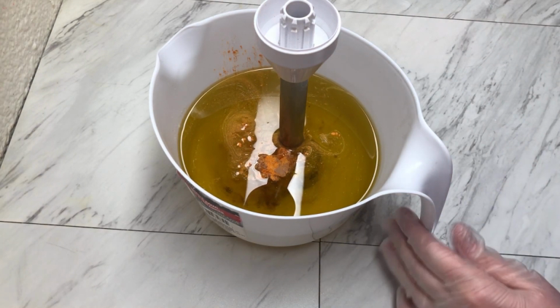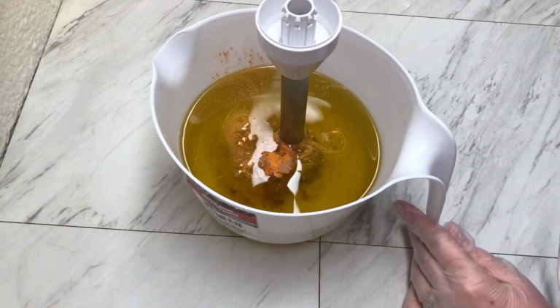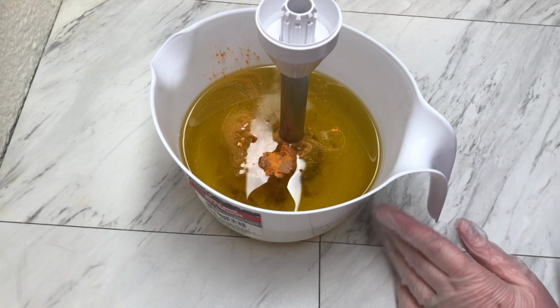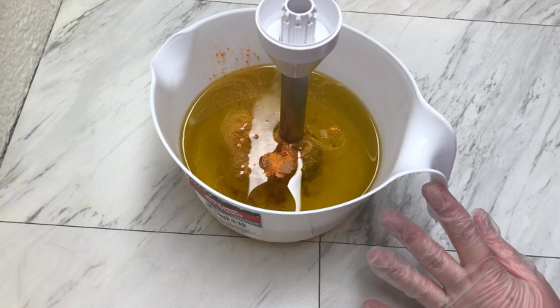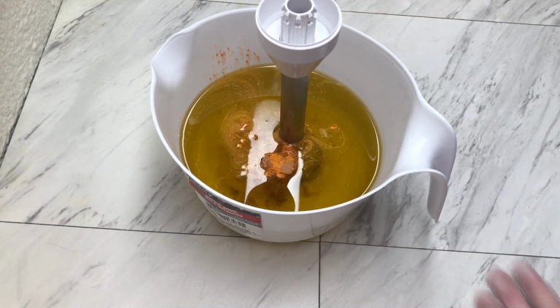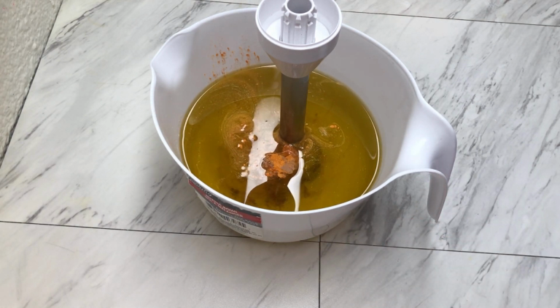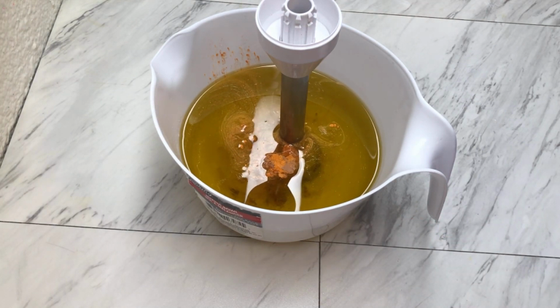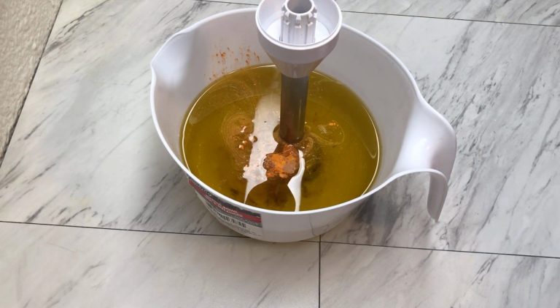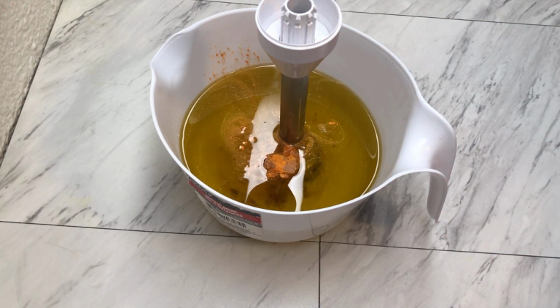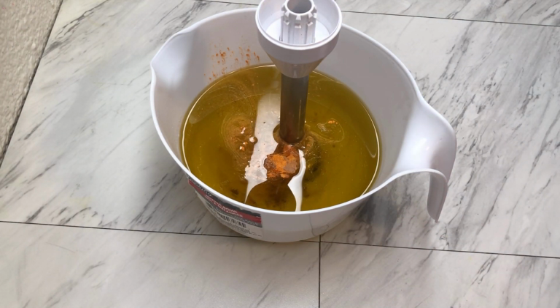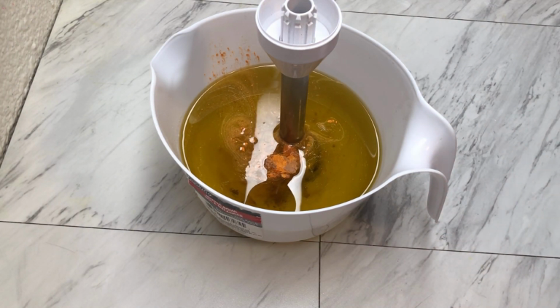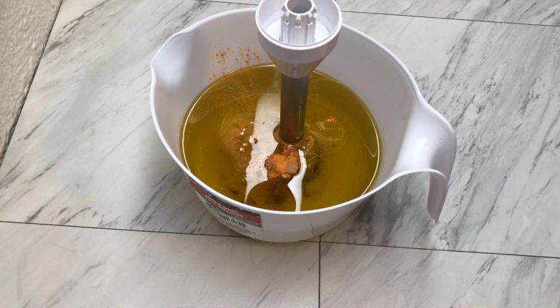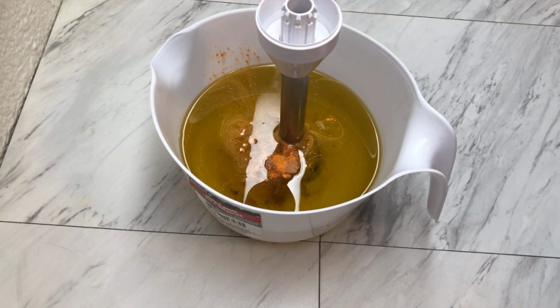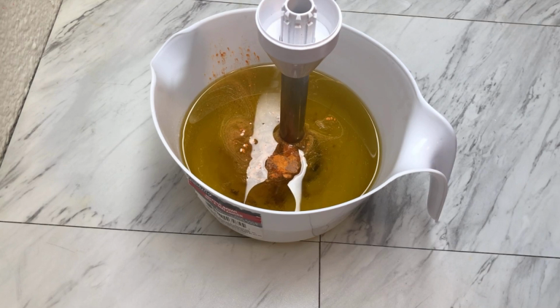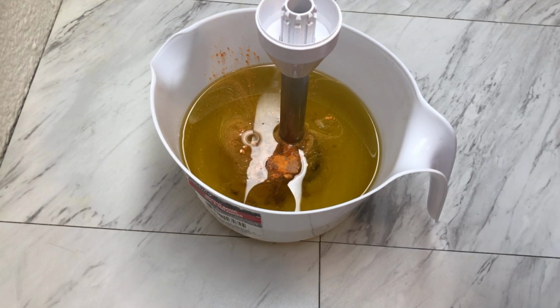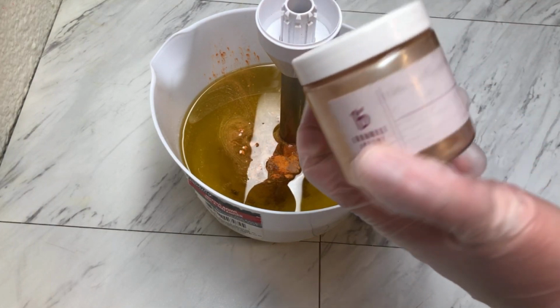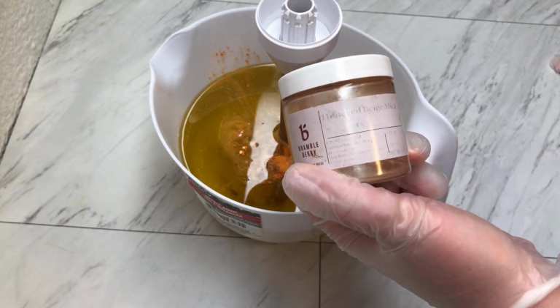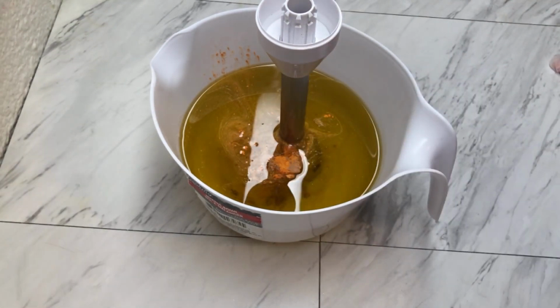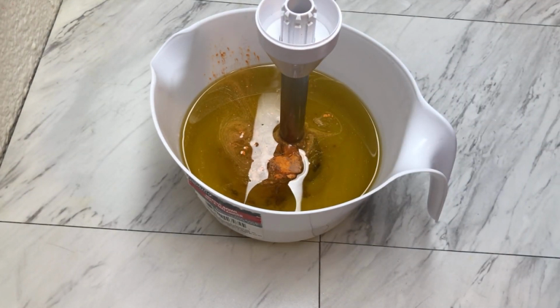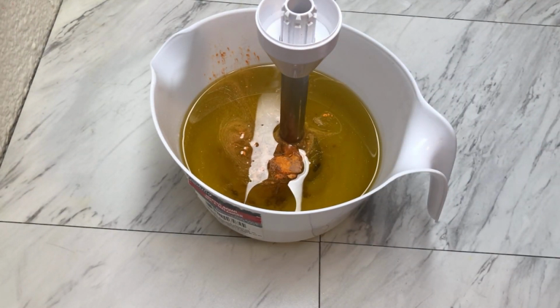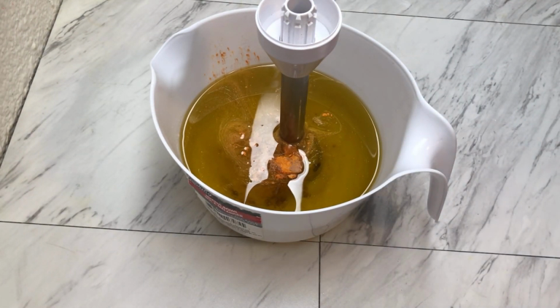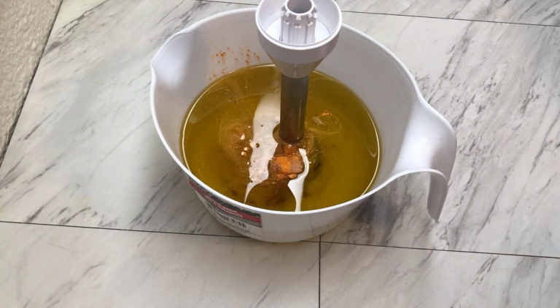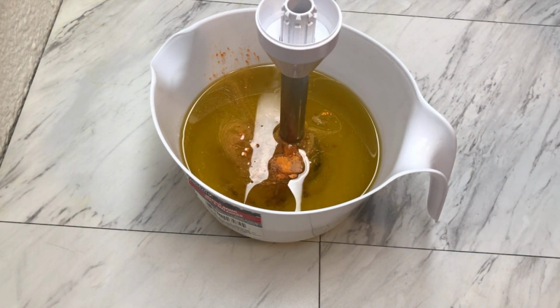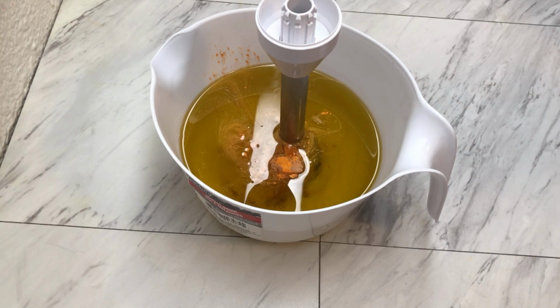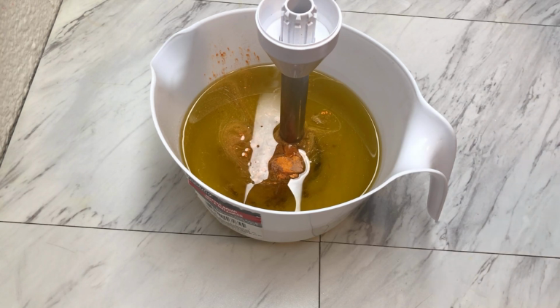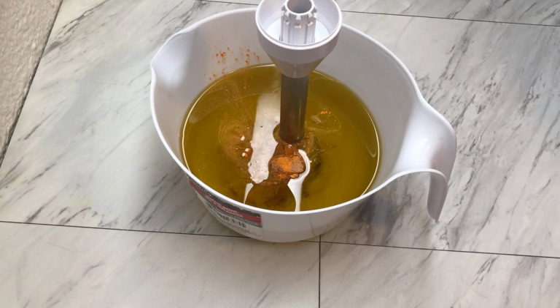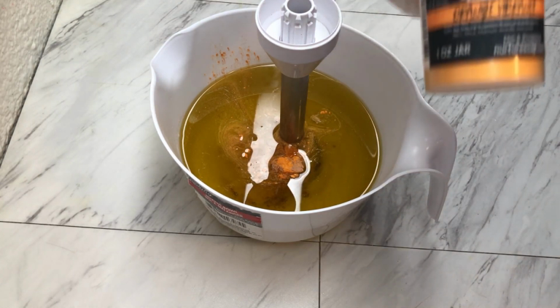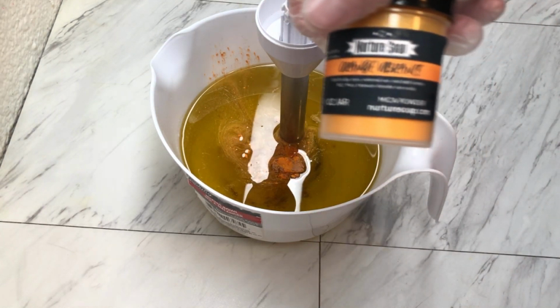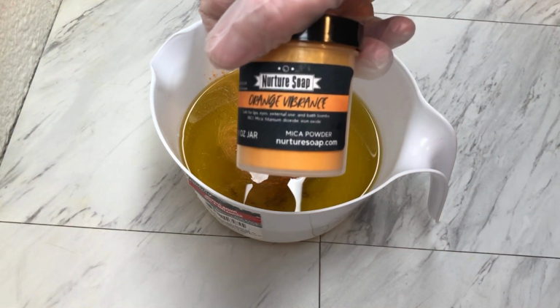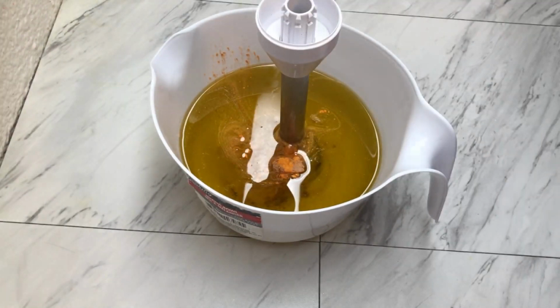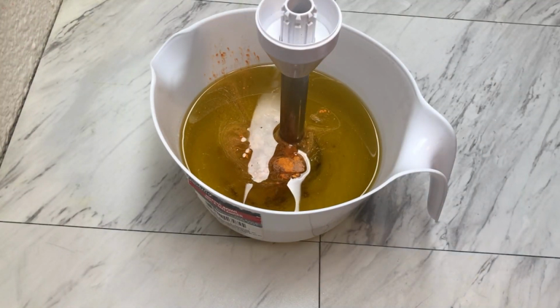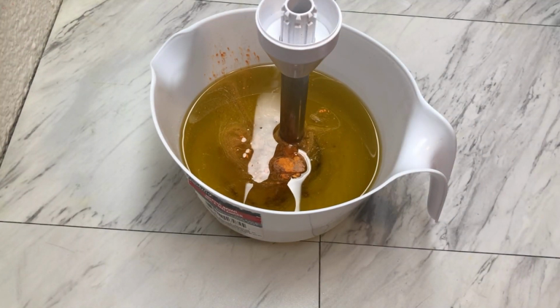So in my bucket here I have all of my oils, I have kaolin clay, coconut milk powder, I also have a little bit of honeydew beige mica, and orange vibrance. That will be the color of these.